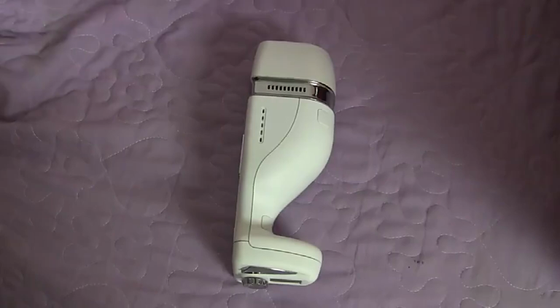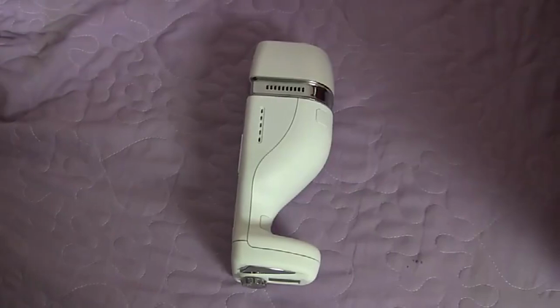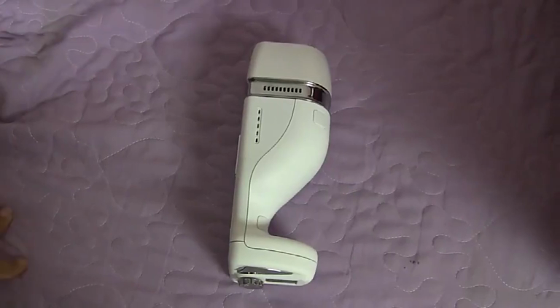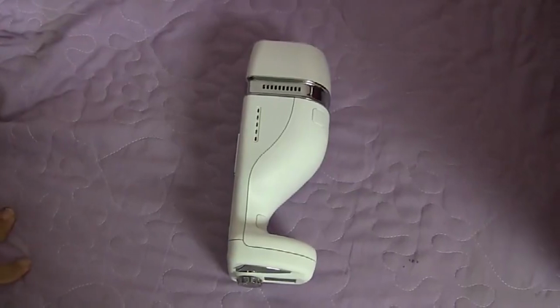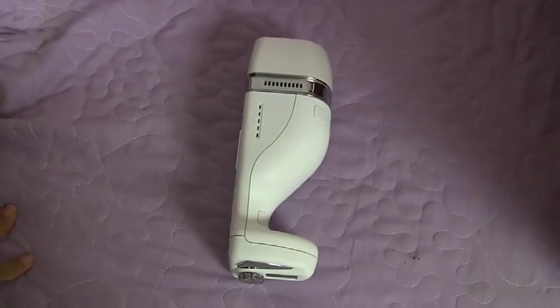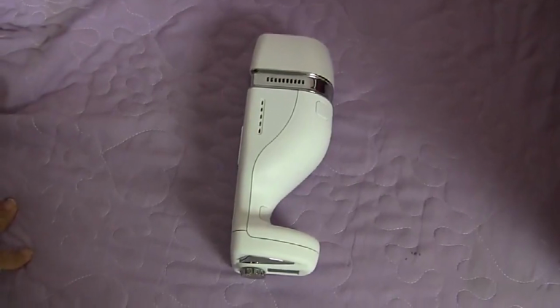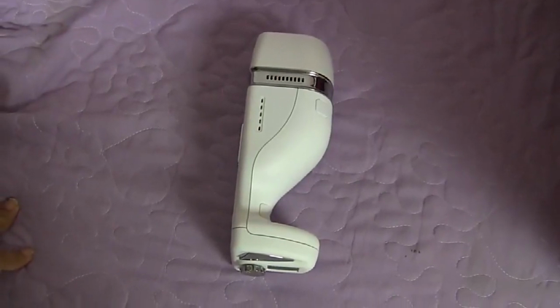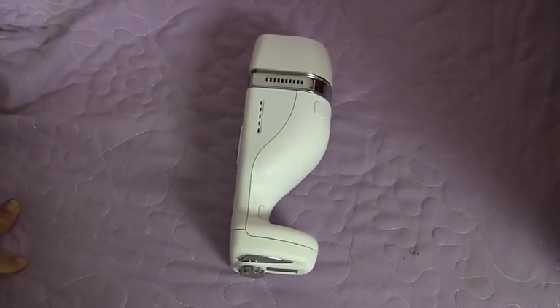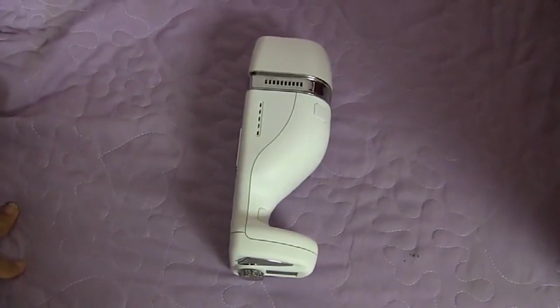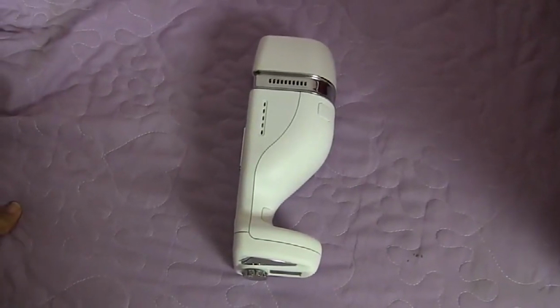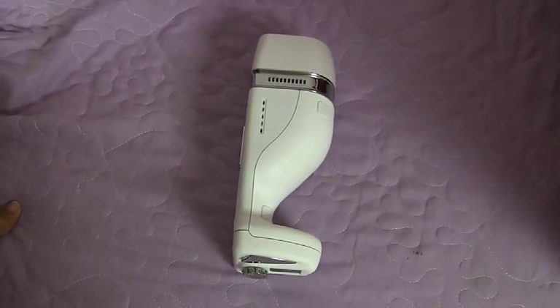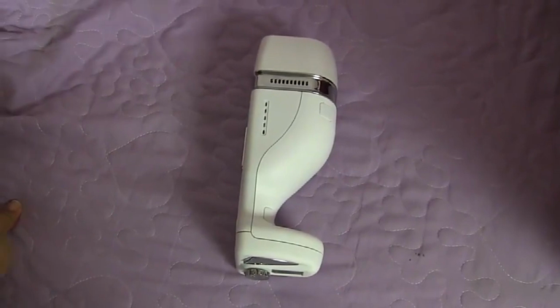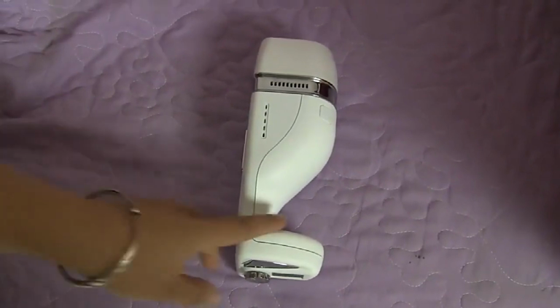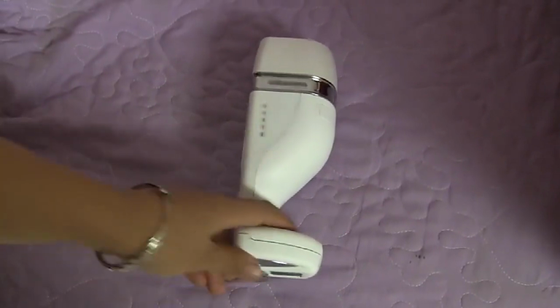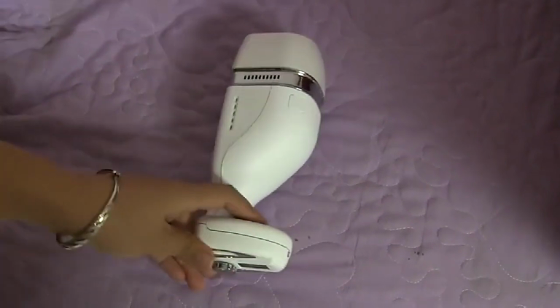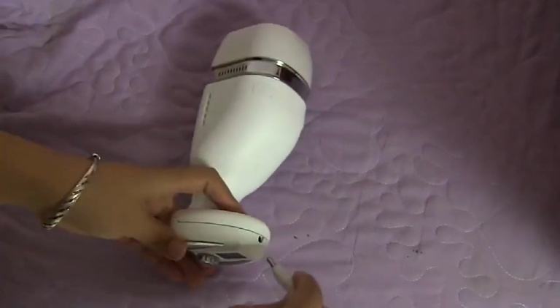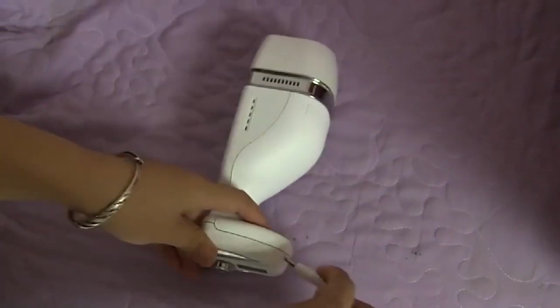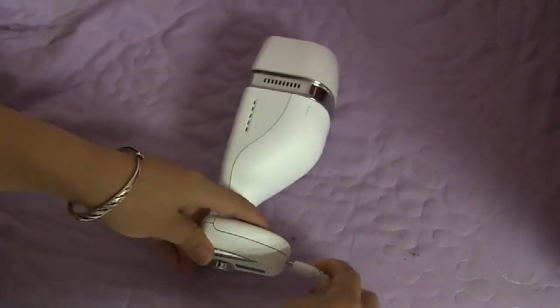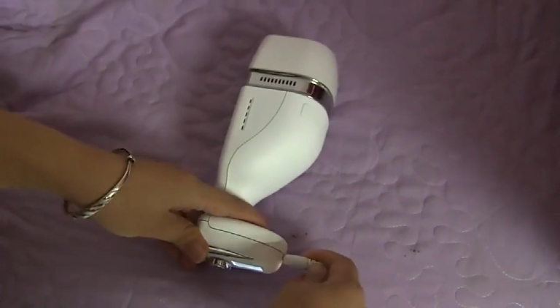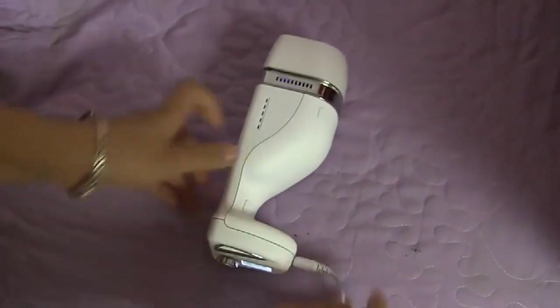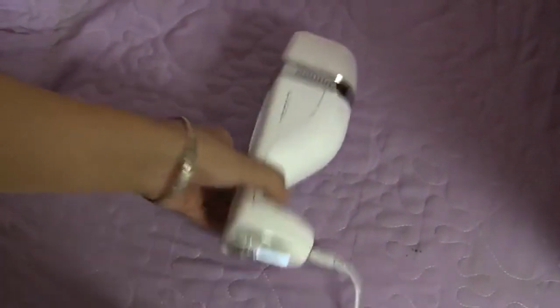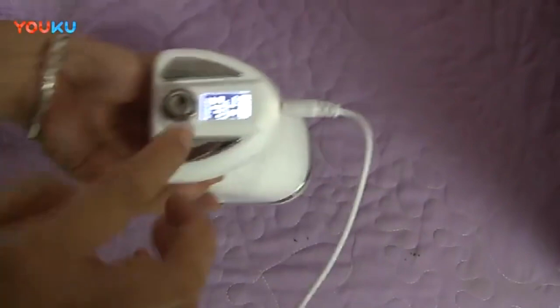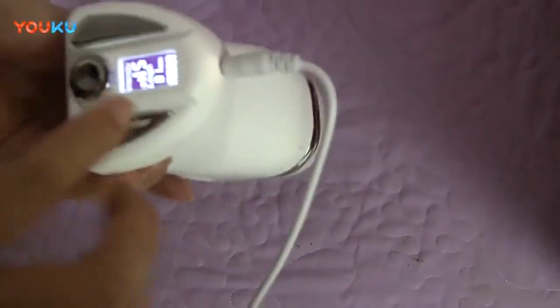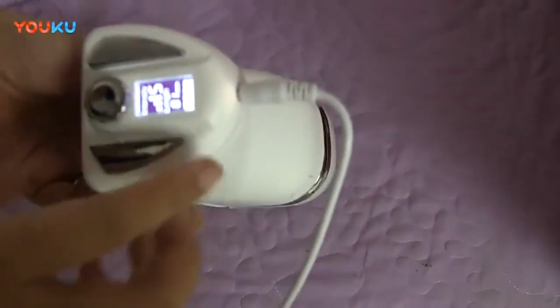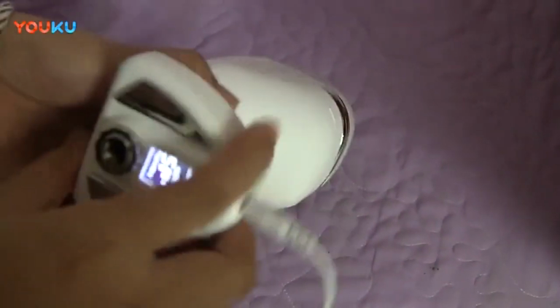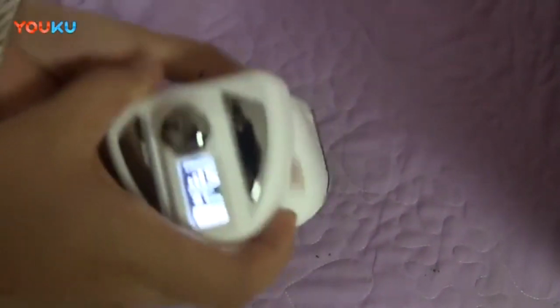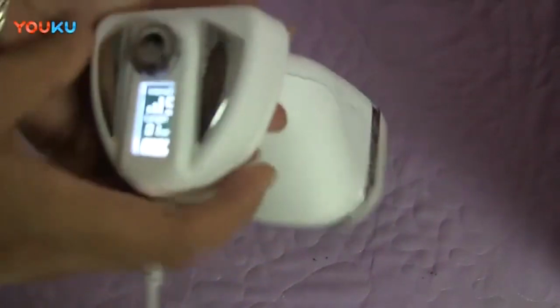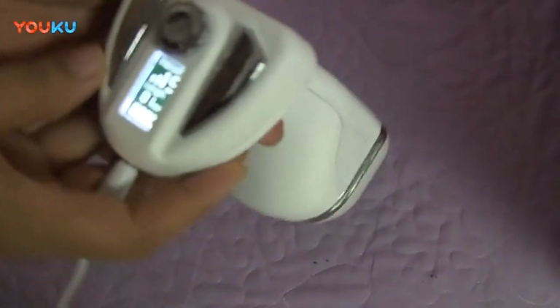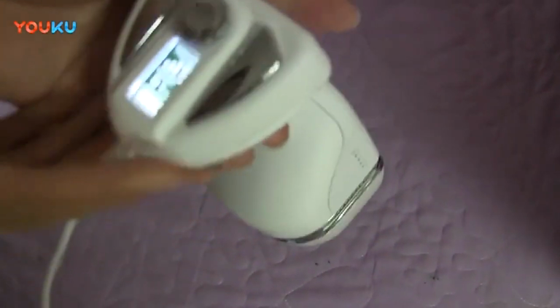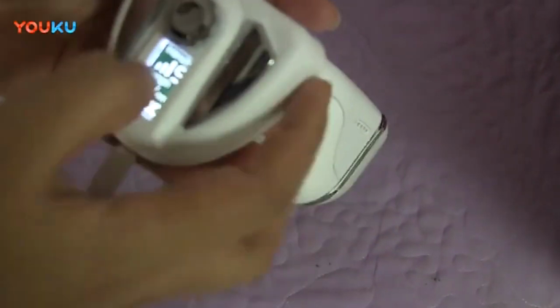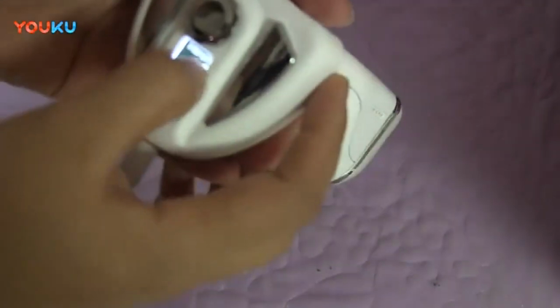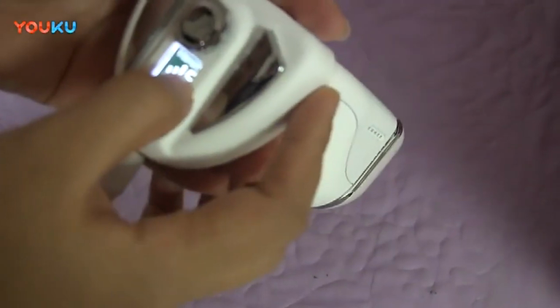Today we would like to see the Hello Body Hi-Fu Body Slimming Machine. Firstly, we connect power and you can see the screen is on. This is the screen, and this is the intensity.